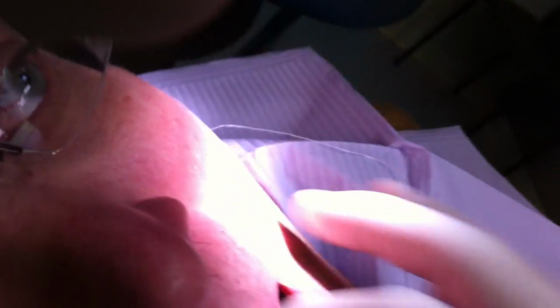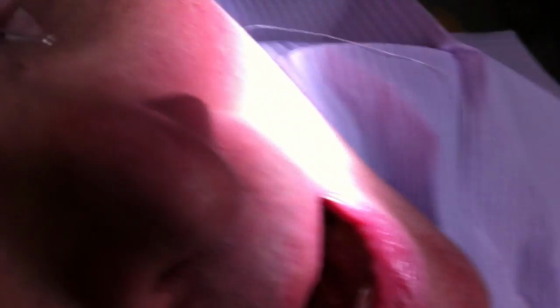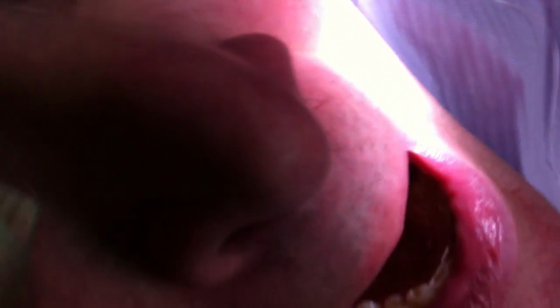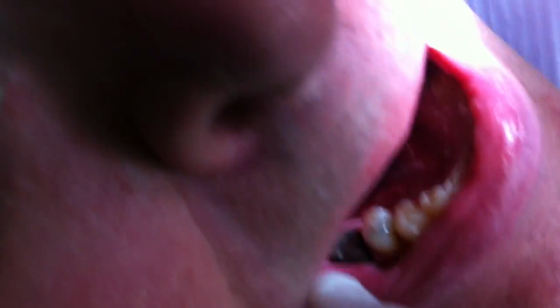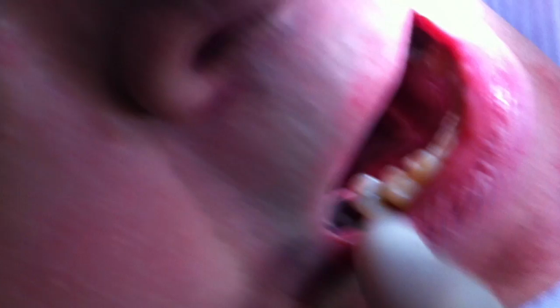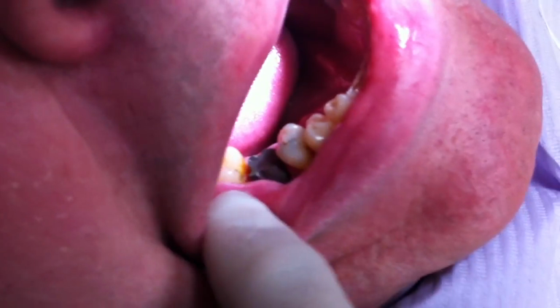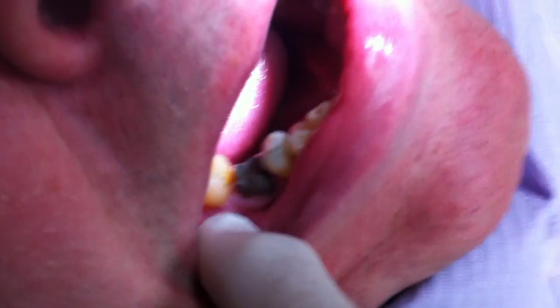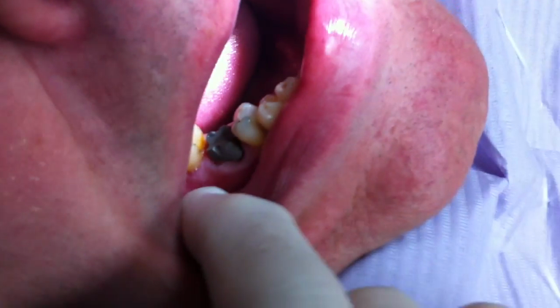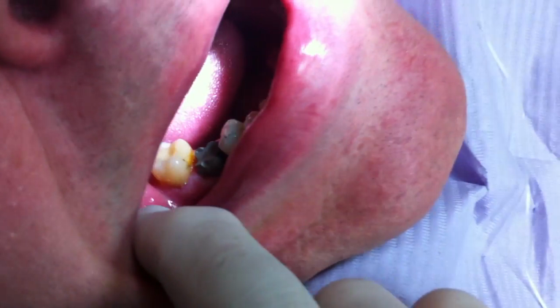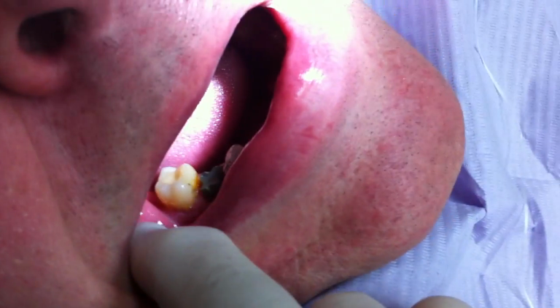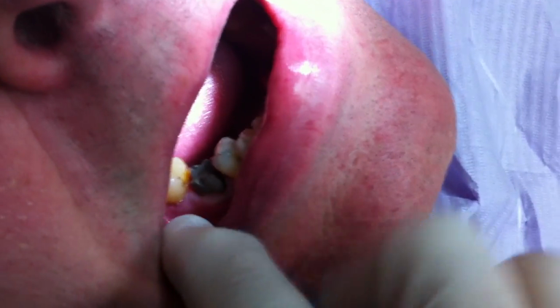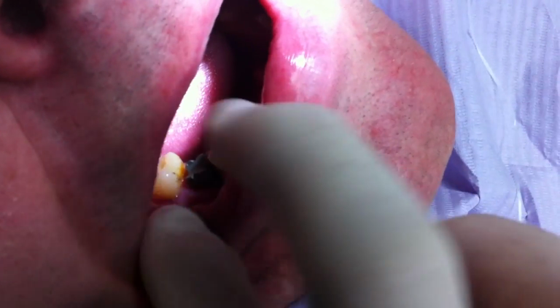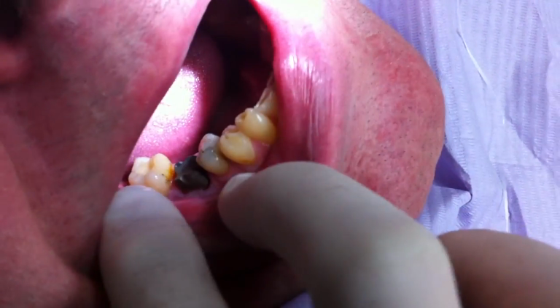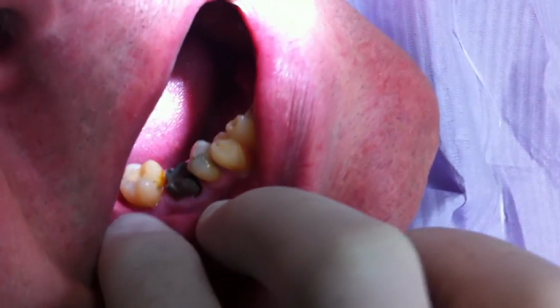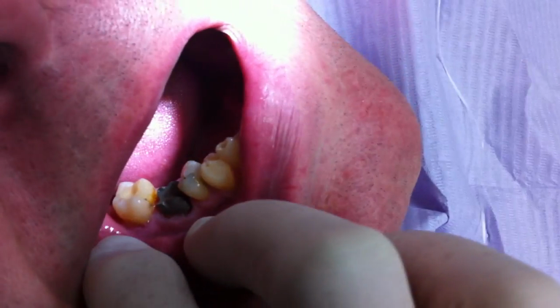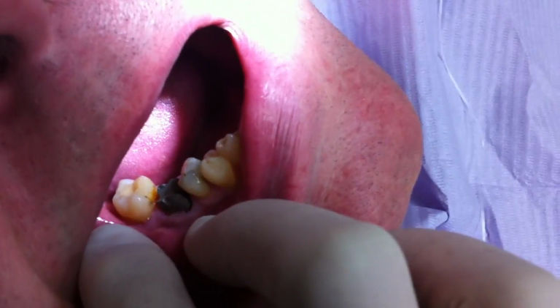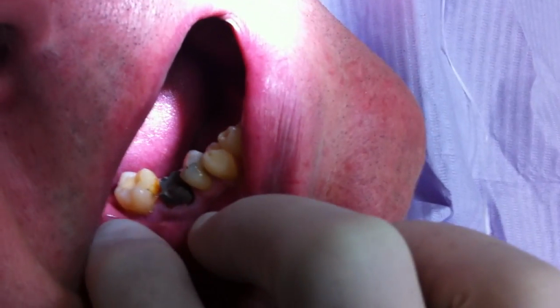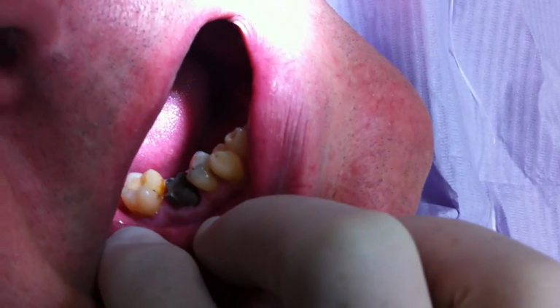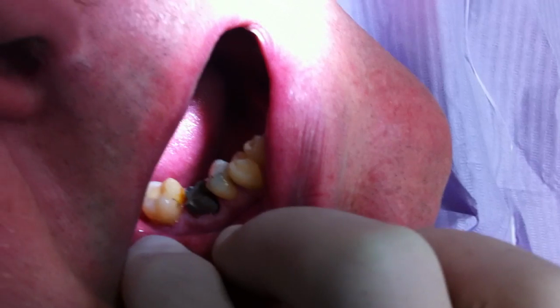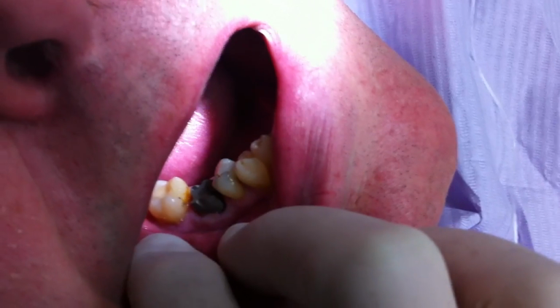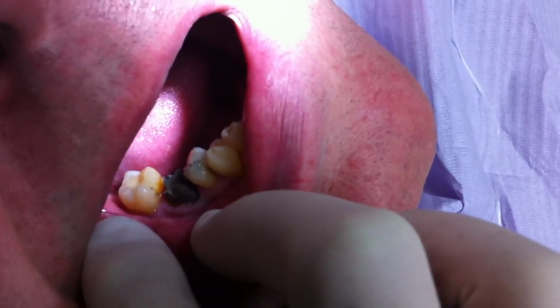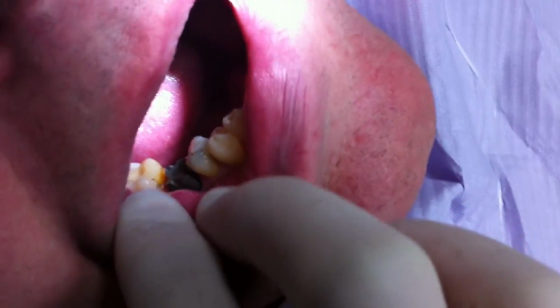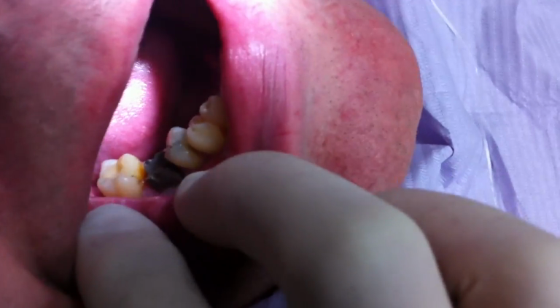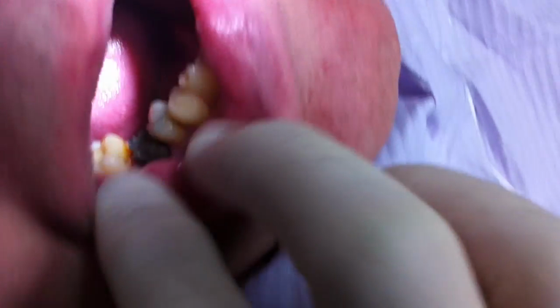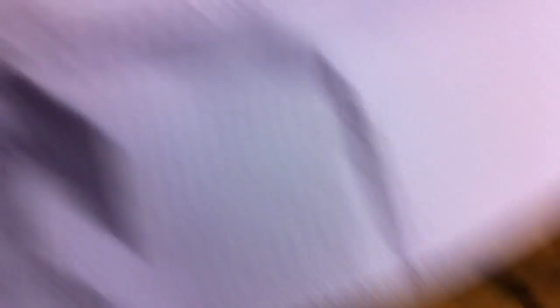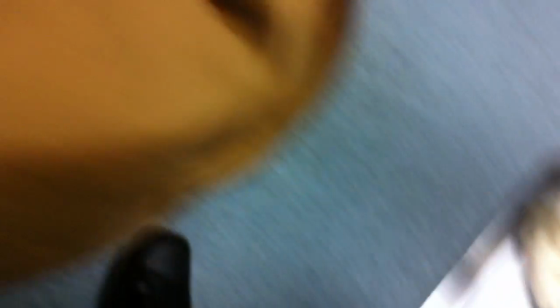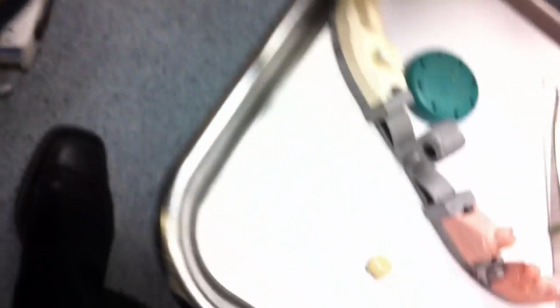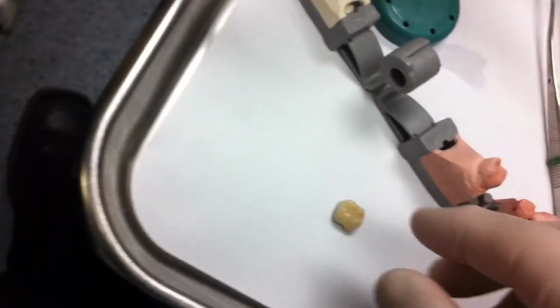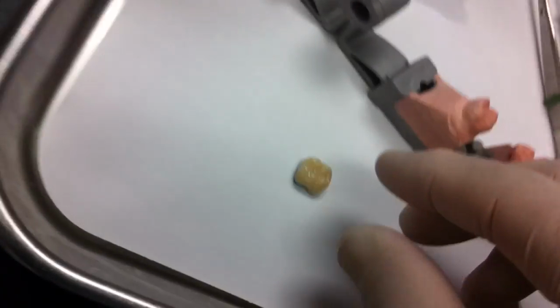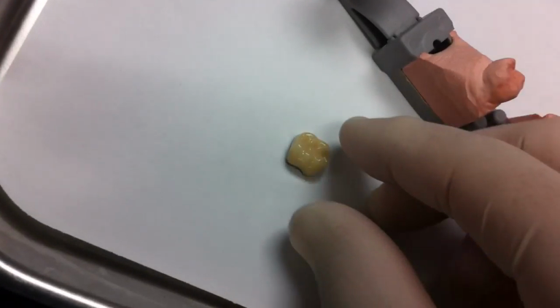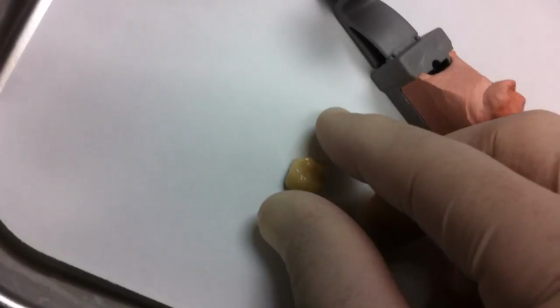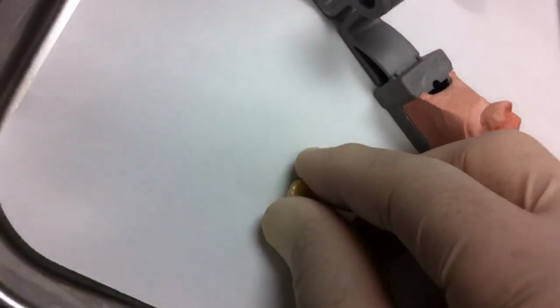There you go — now it's in. That was a bit tricky trying to do it using the camera. That's what it looks like in the mouth — the post core. And here's the crown that we're going to insert.